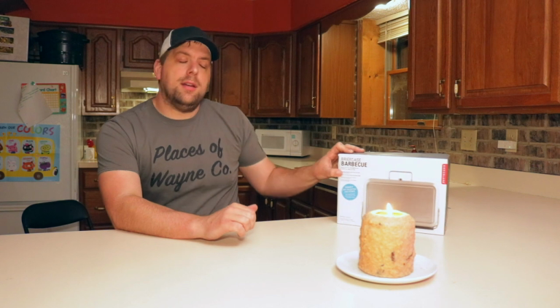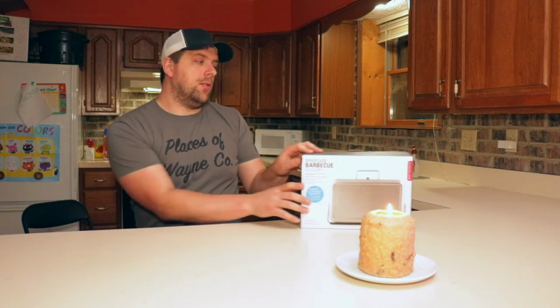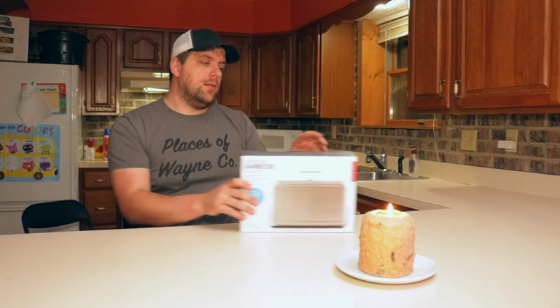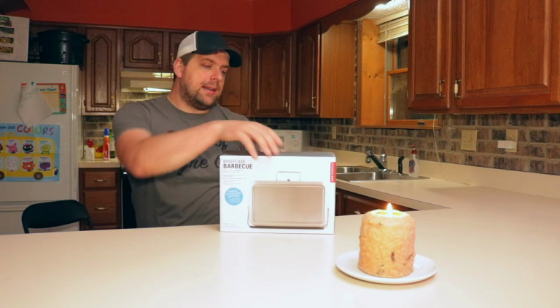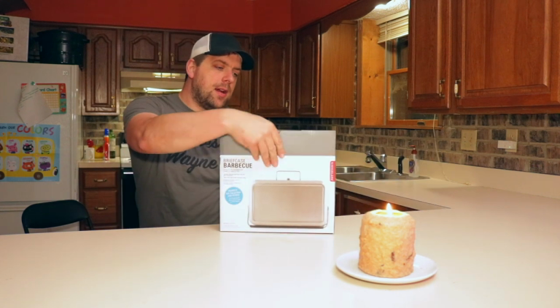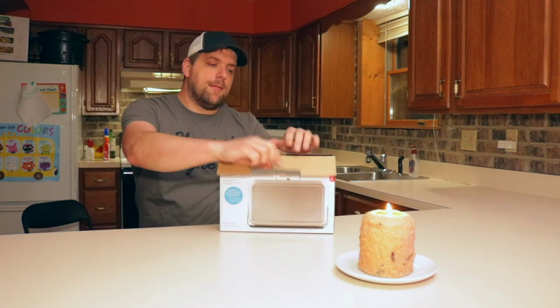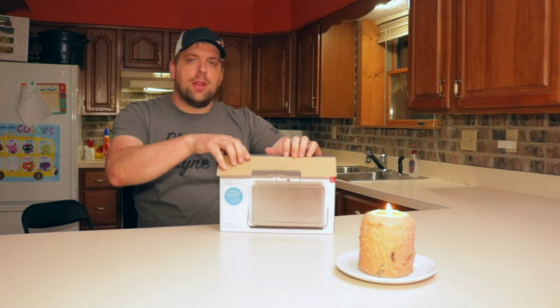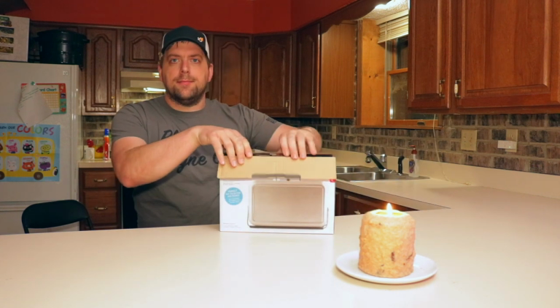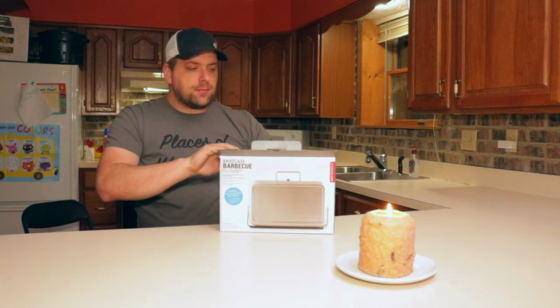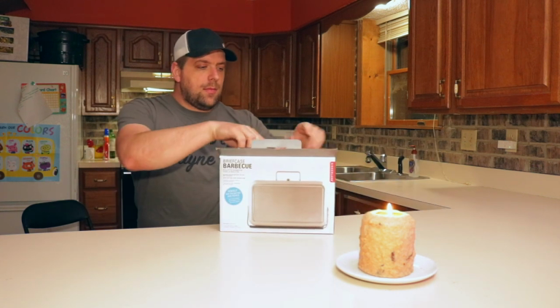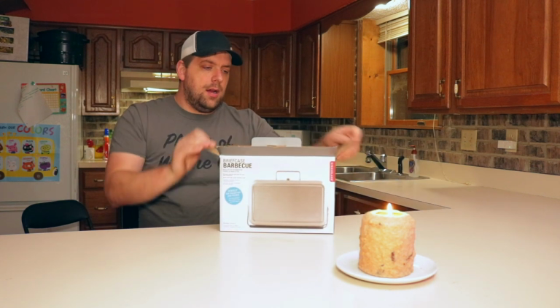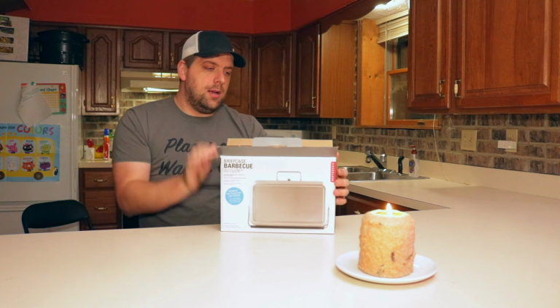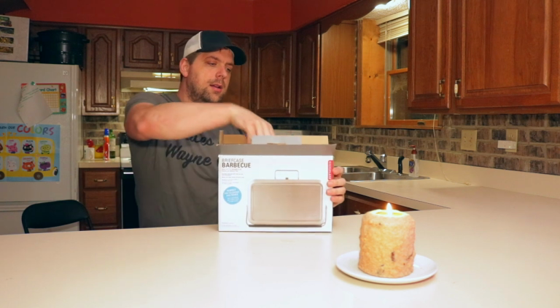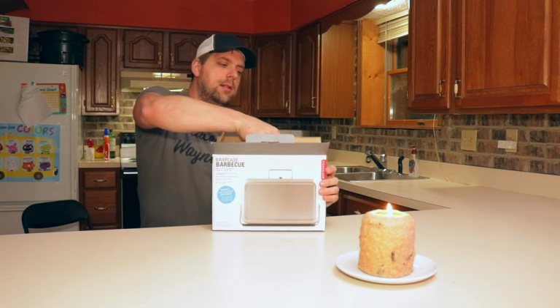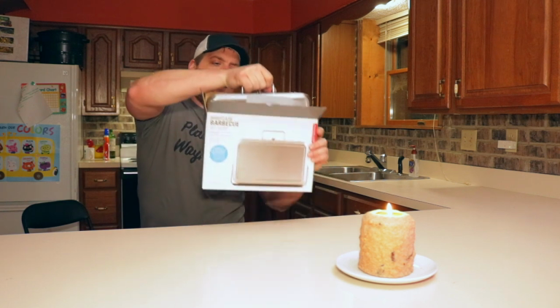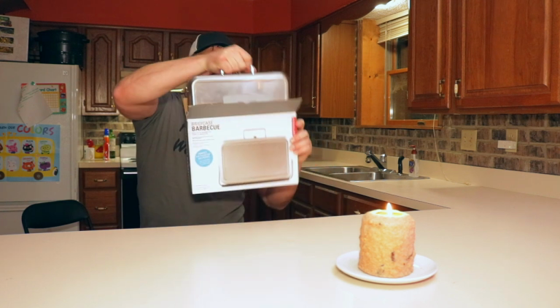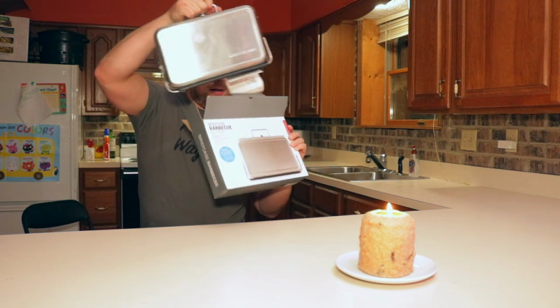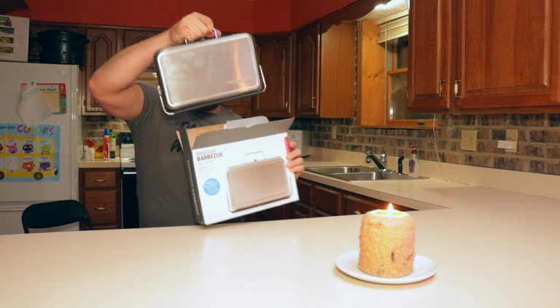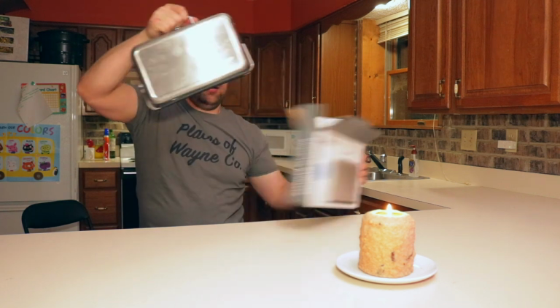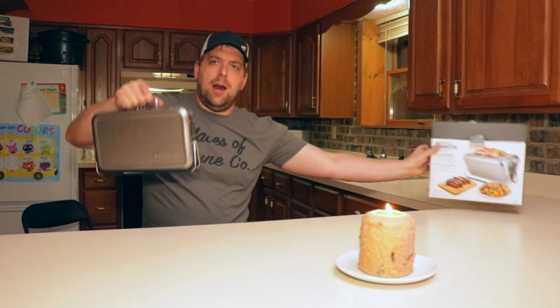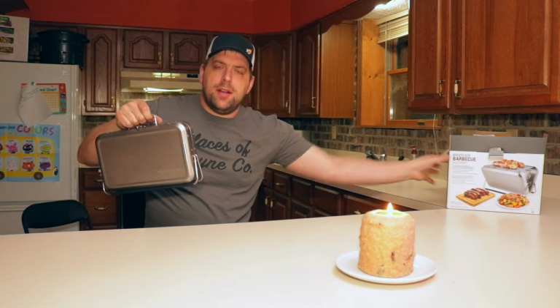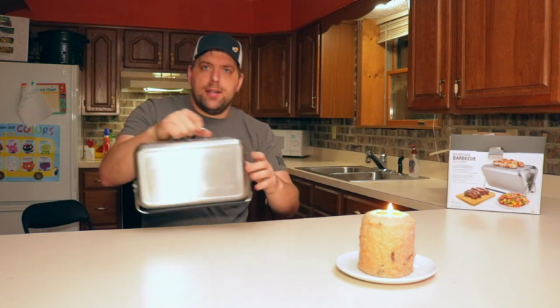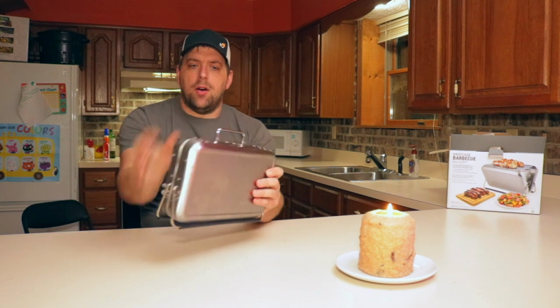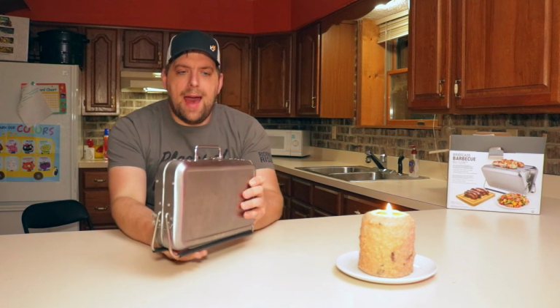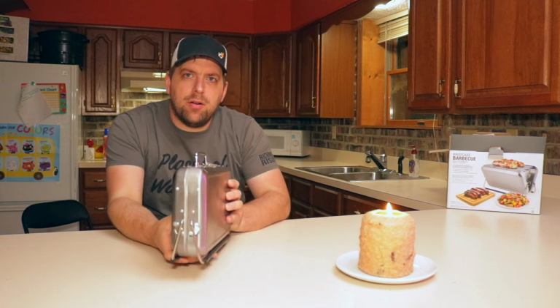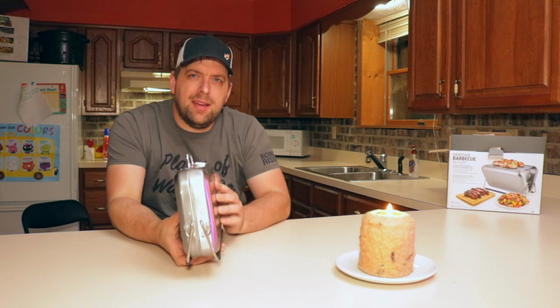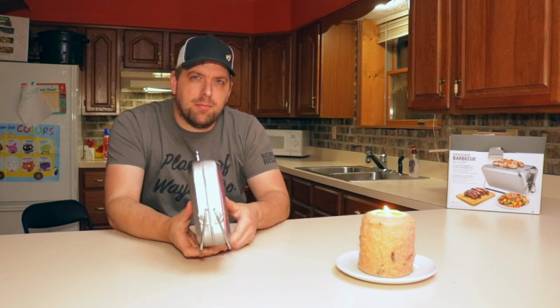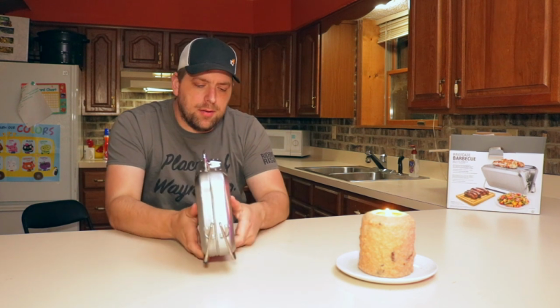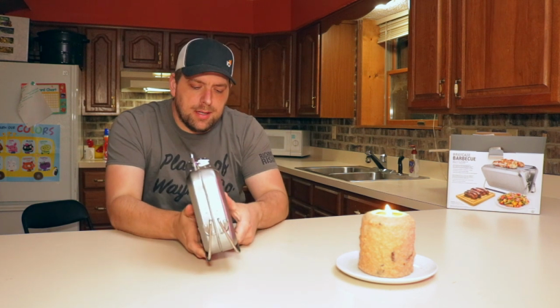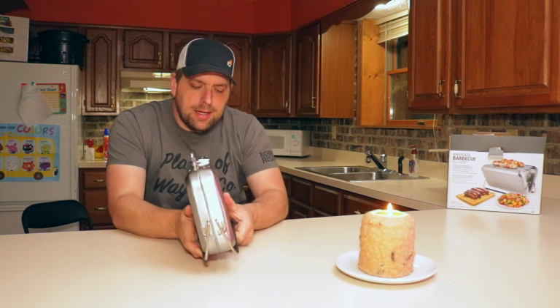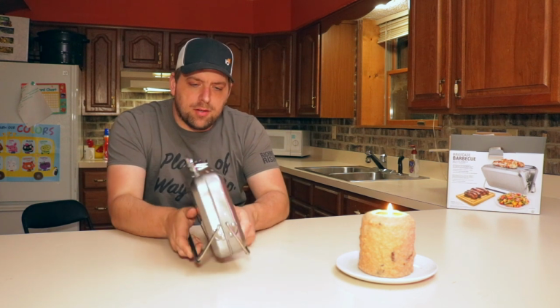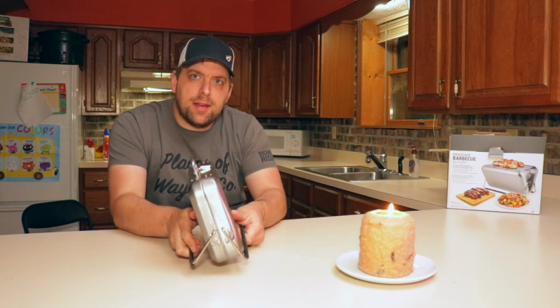And I'm going to unbox it right here. I was very intrigued on how could they fit a barbecue in this little briefcase.